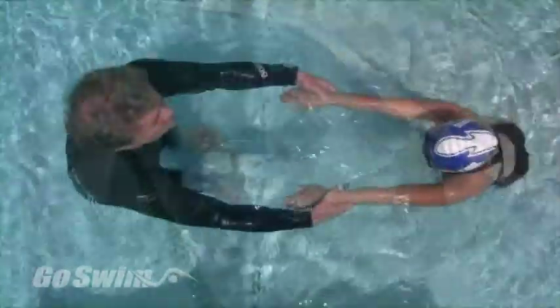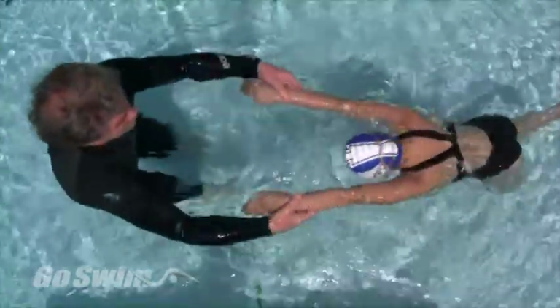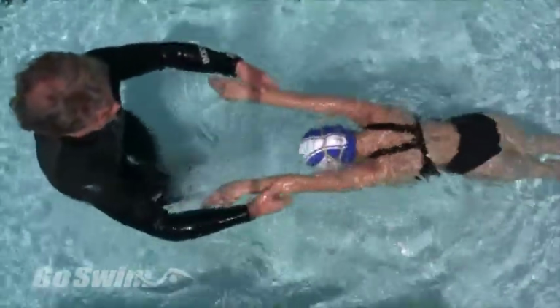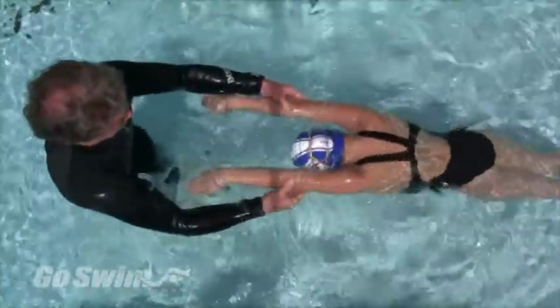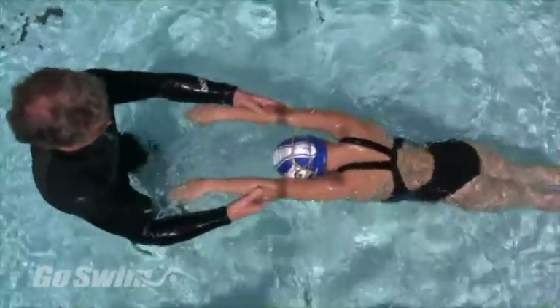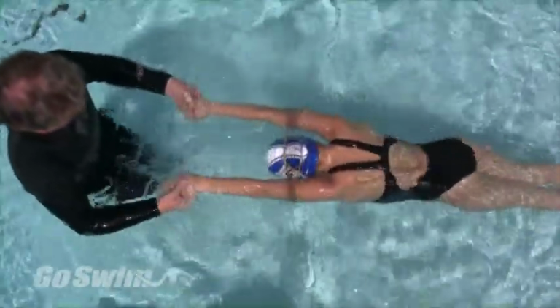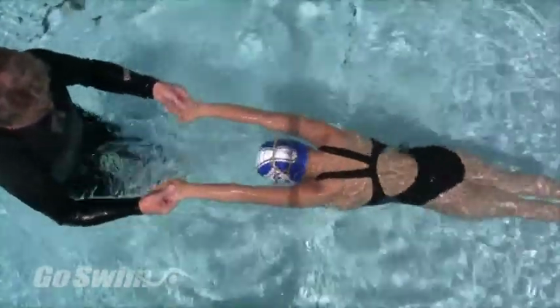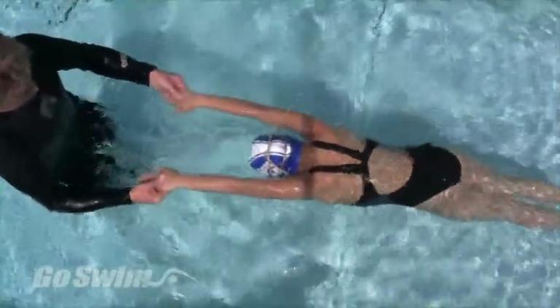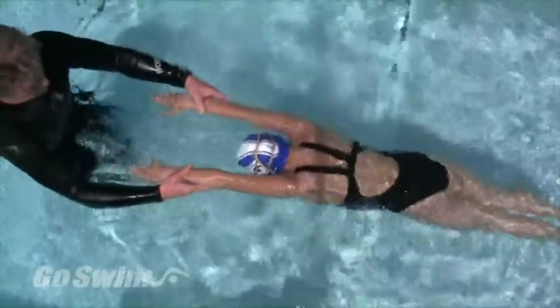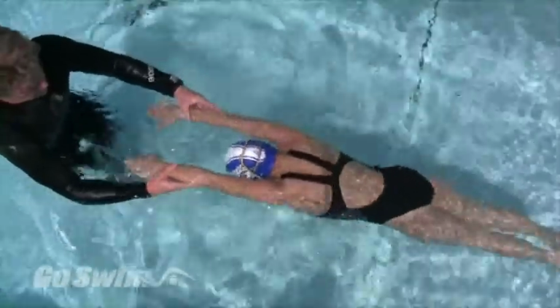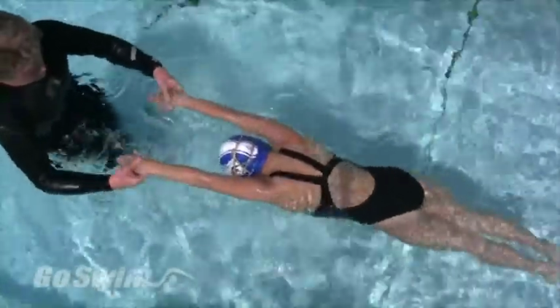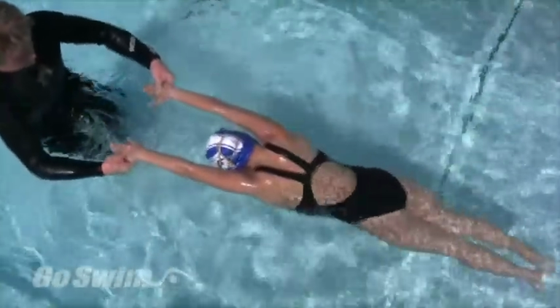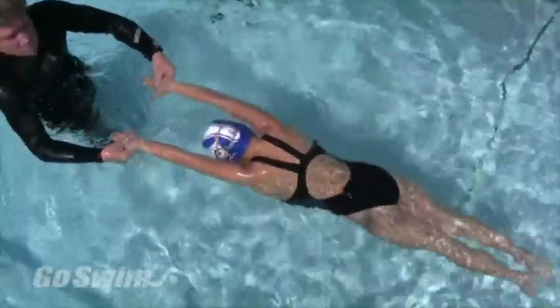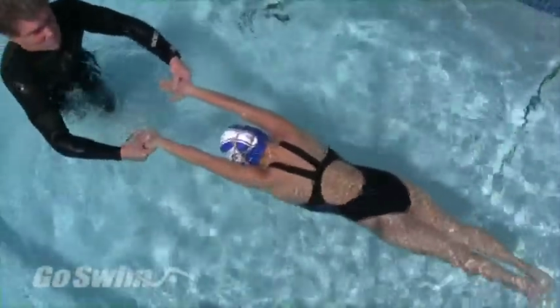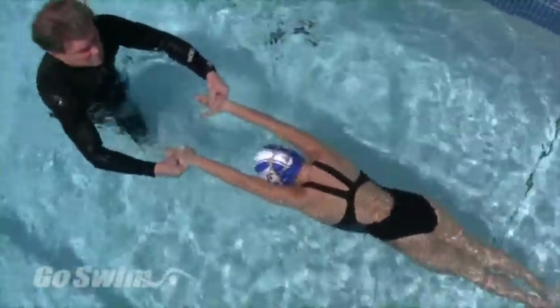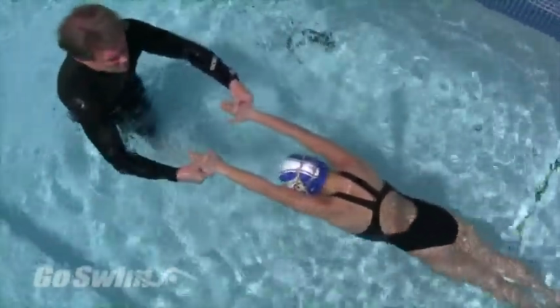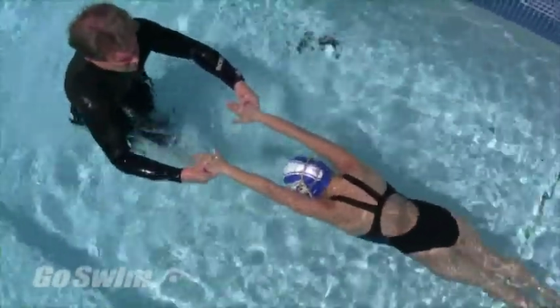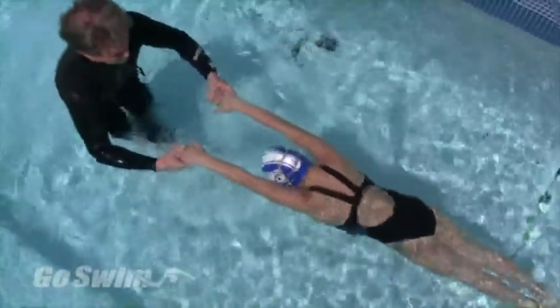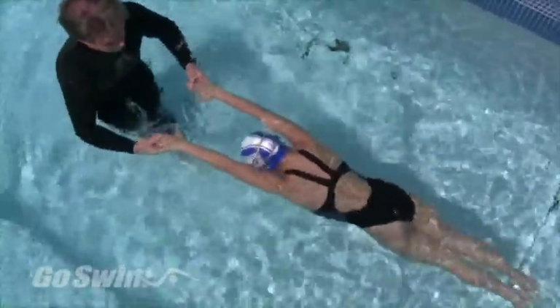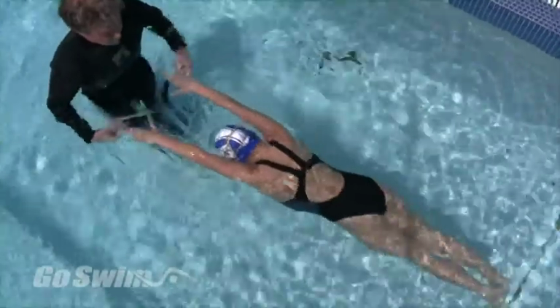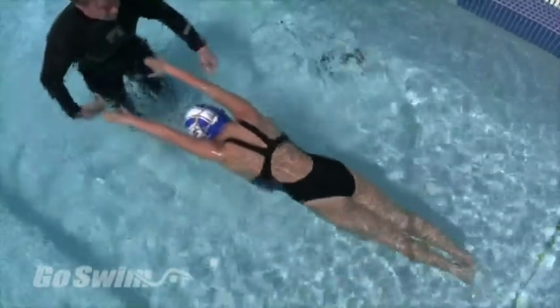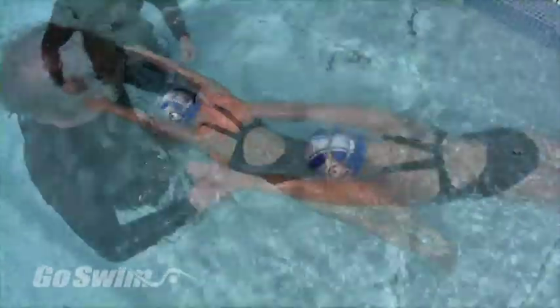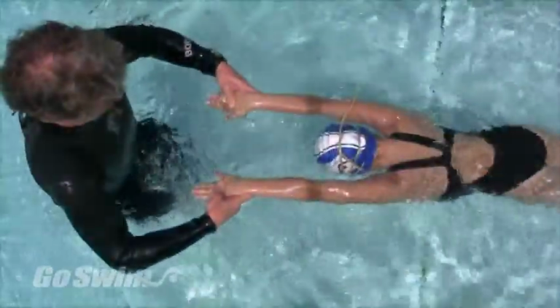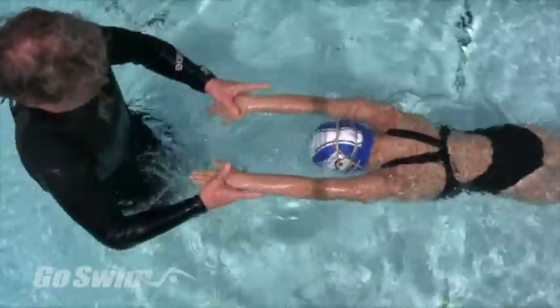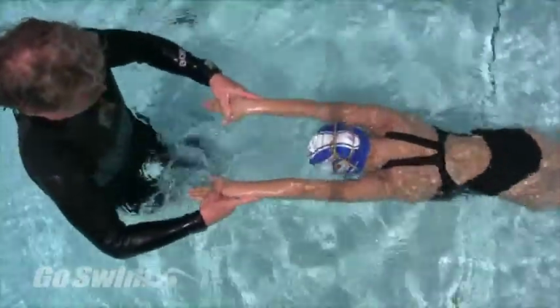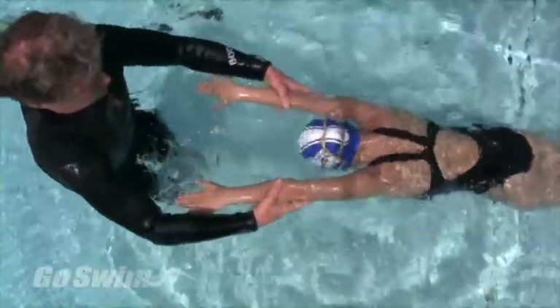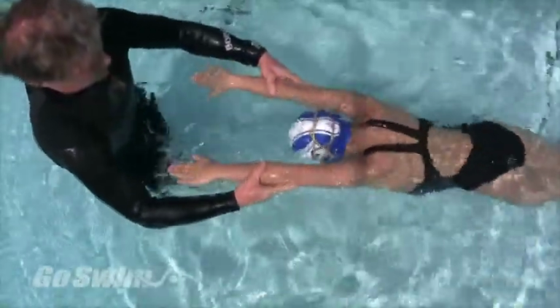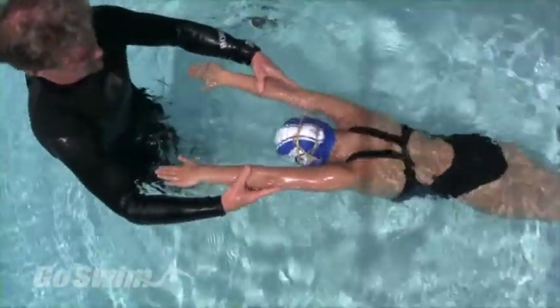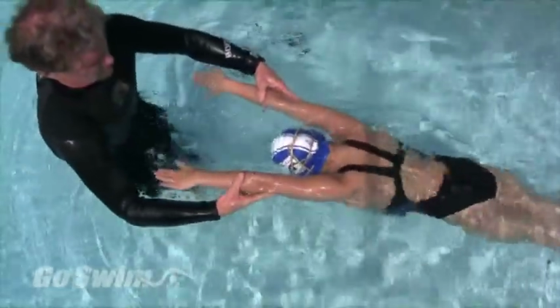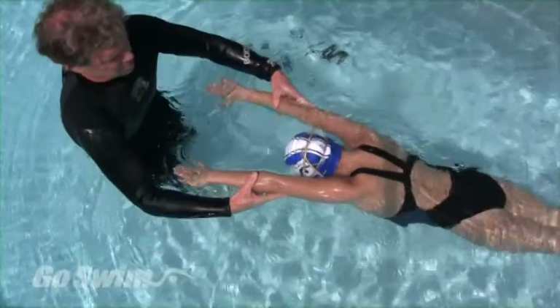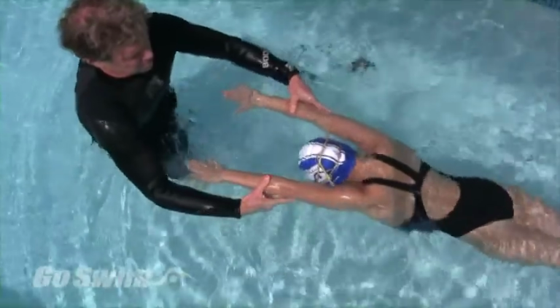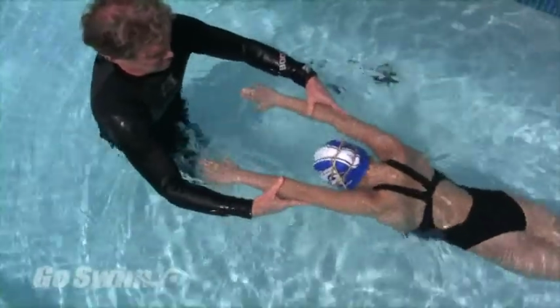I want the swimmer's arms to be straight and positioned directly in front of the shoulders, or just a little wider. If you're in the water, you can push against the outside of the elbows to straighten the arms.